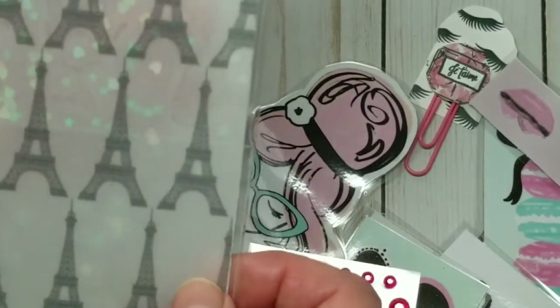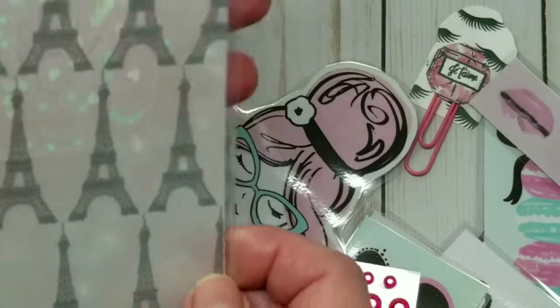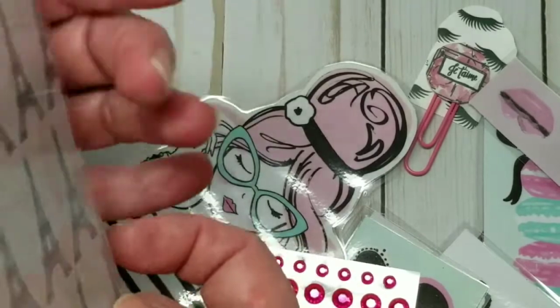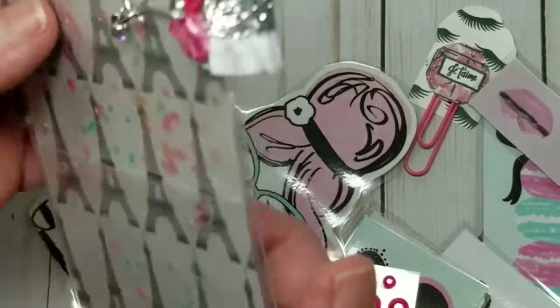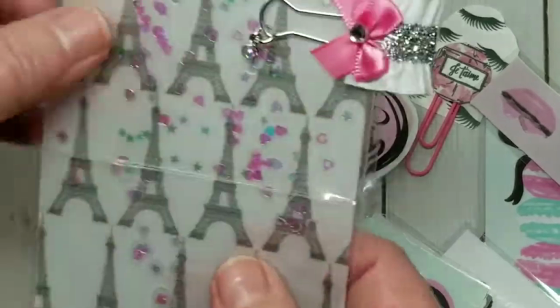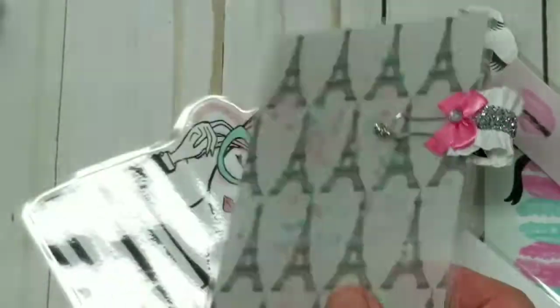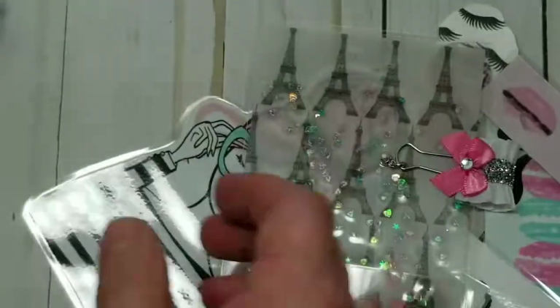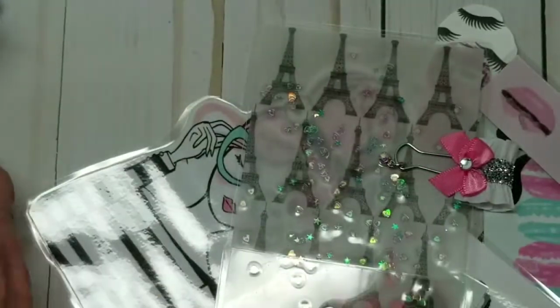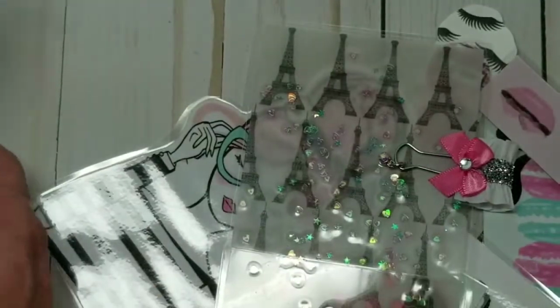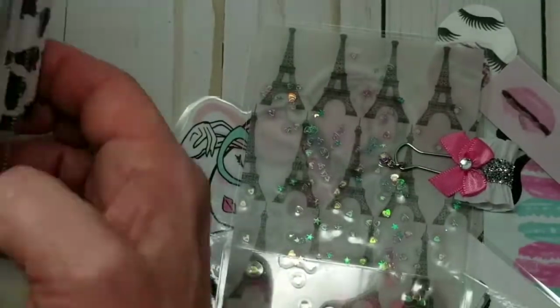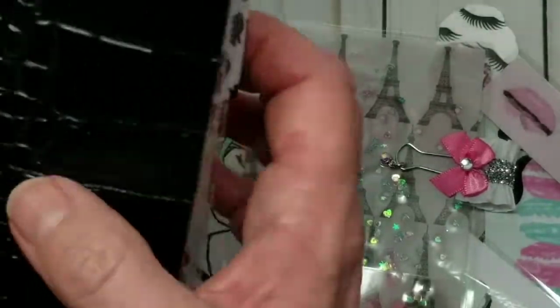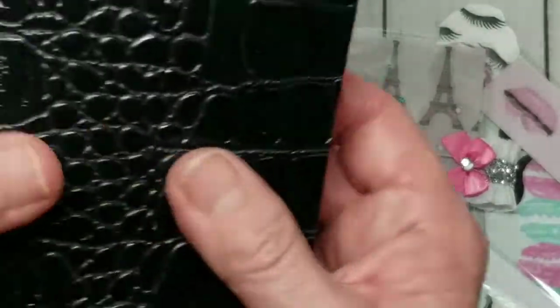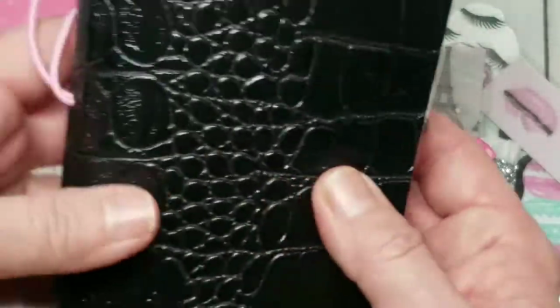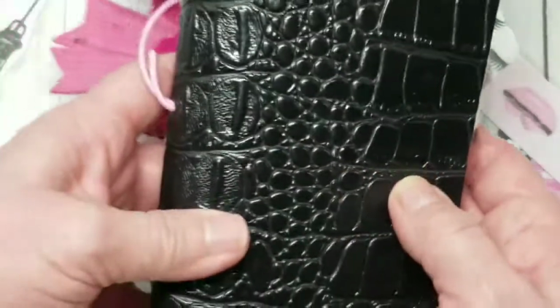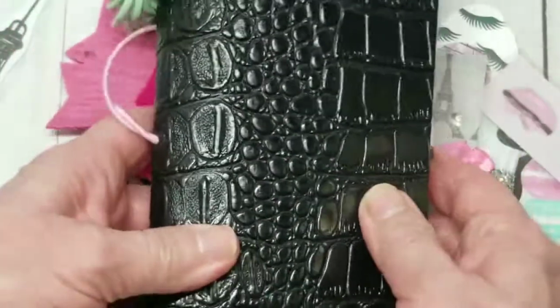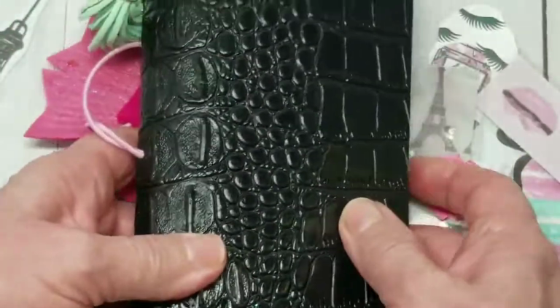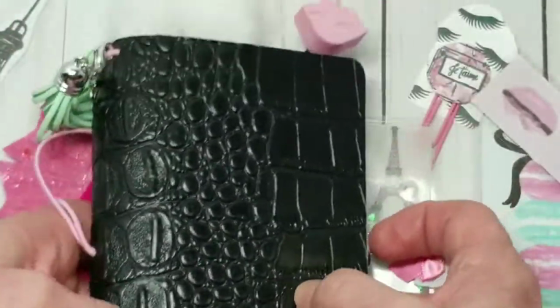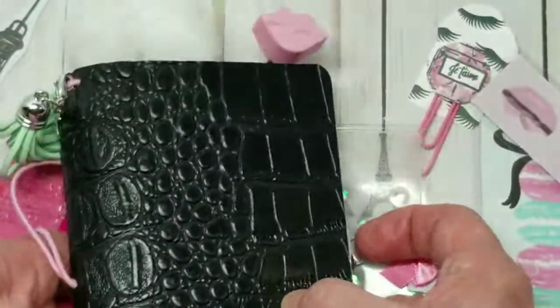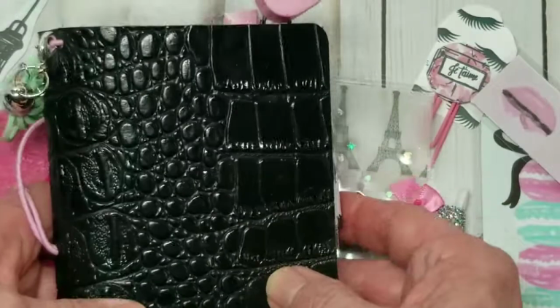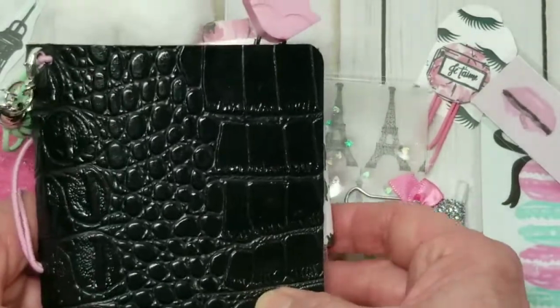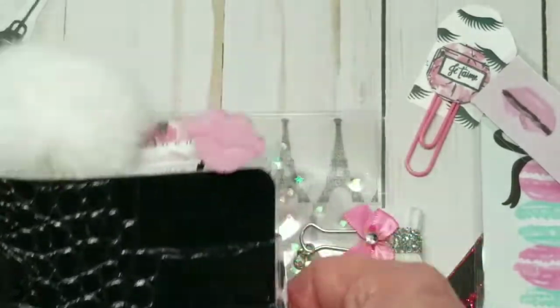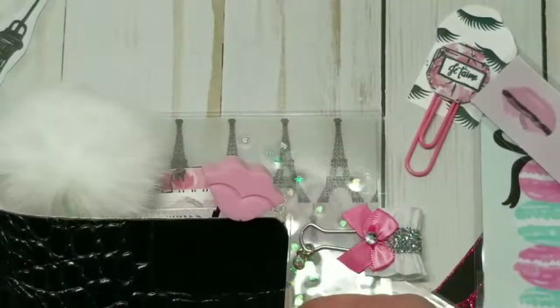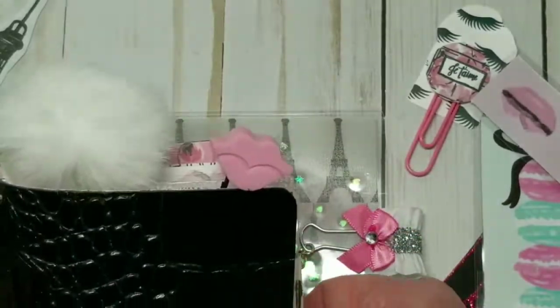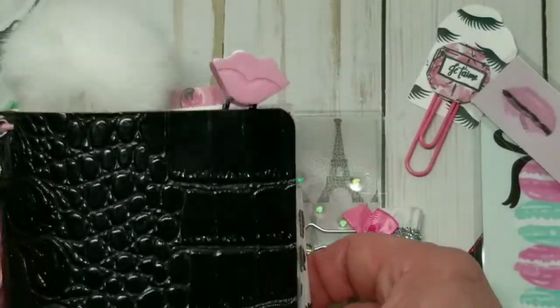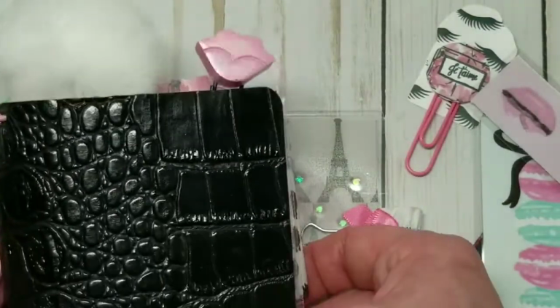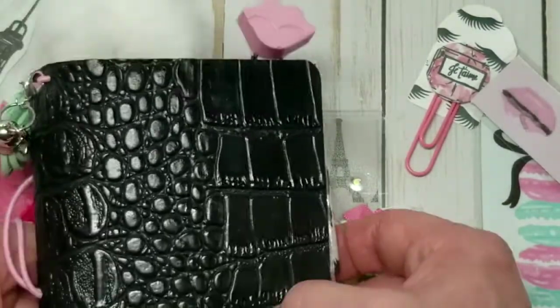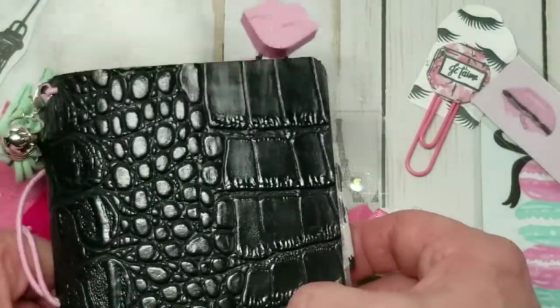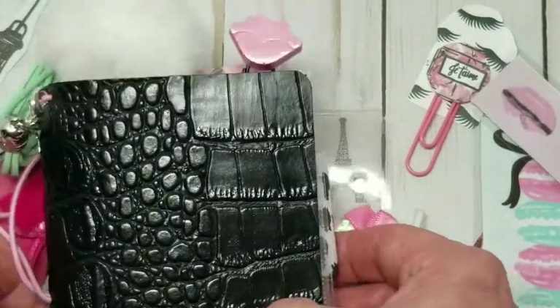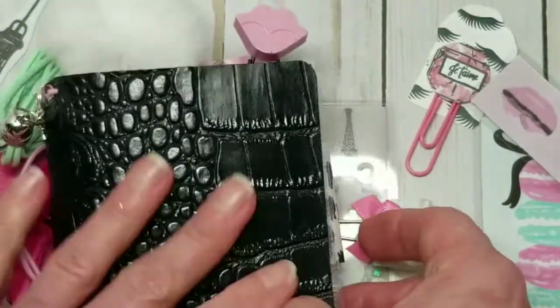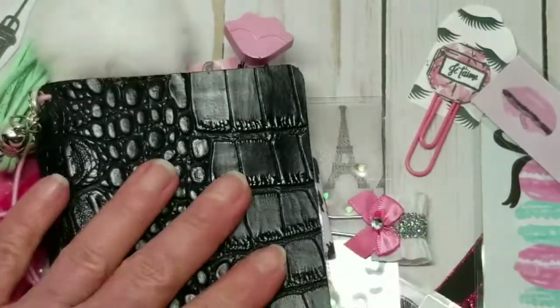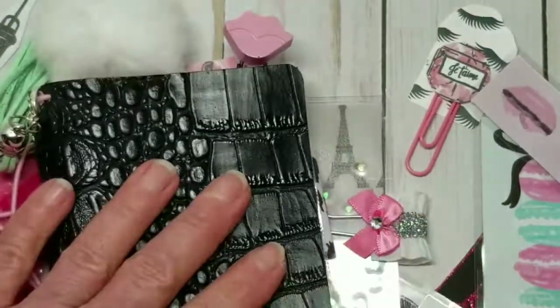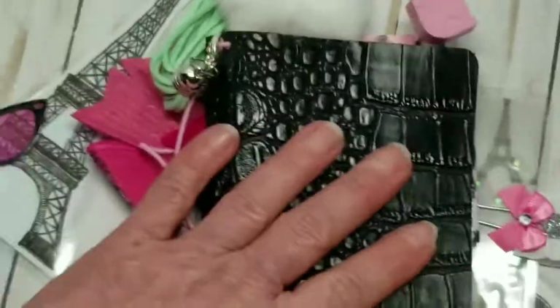So that is my TN for Jessica. I hope she likes it and it'll be going out in the mail shortly. Thank you for watching. Goodbye.